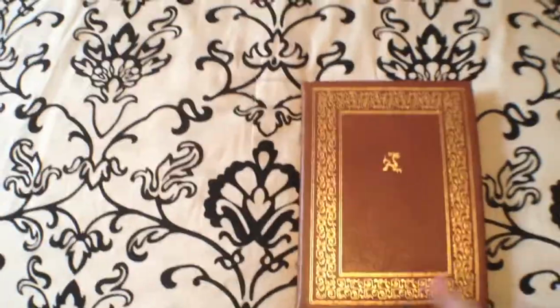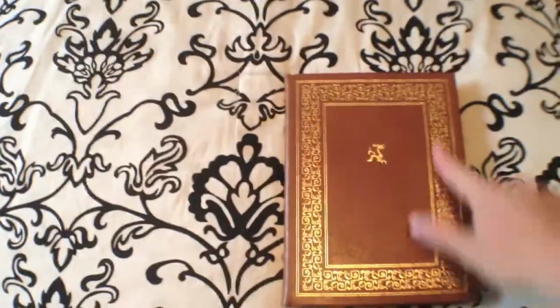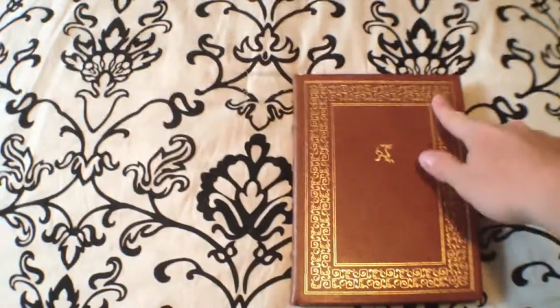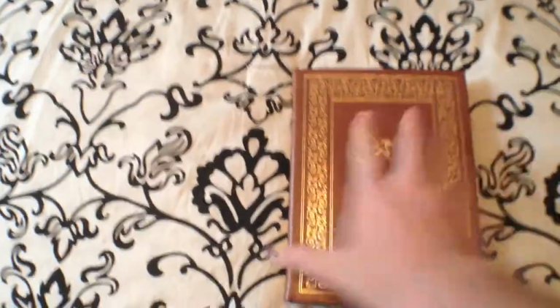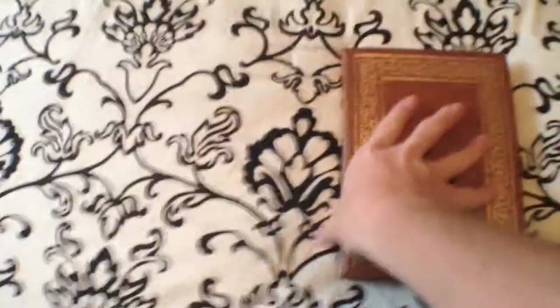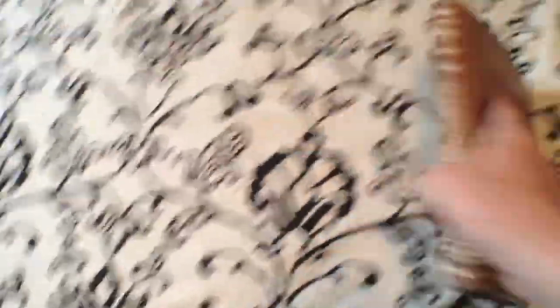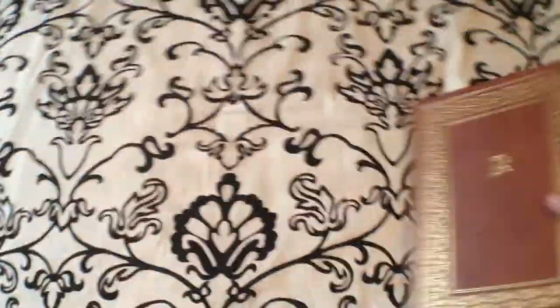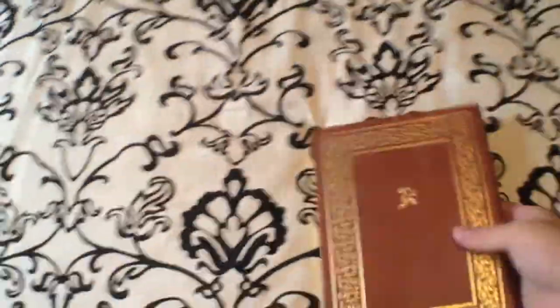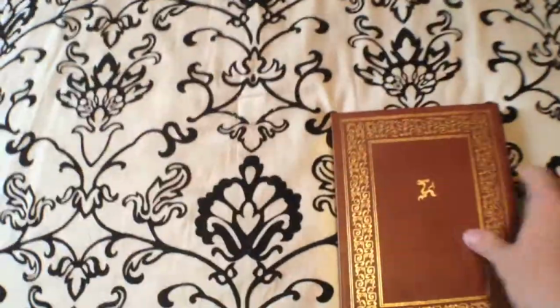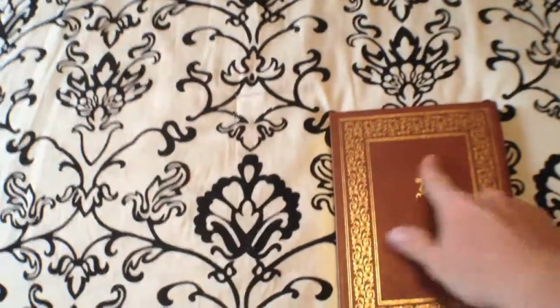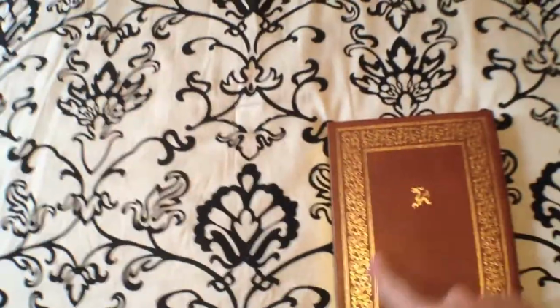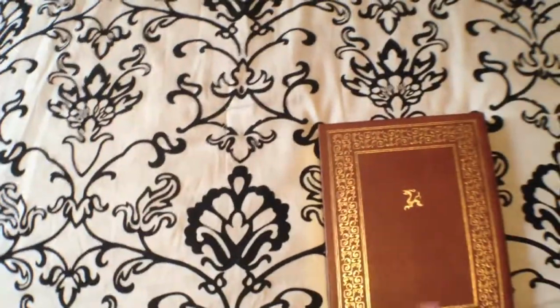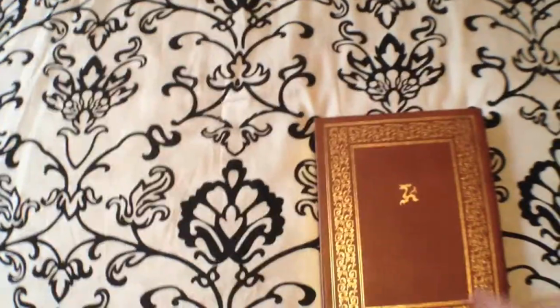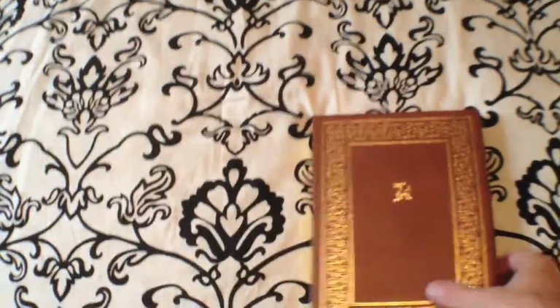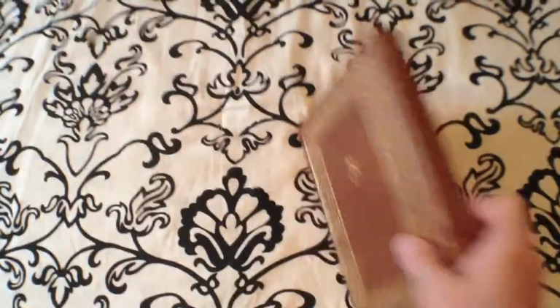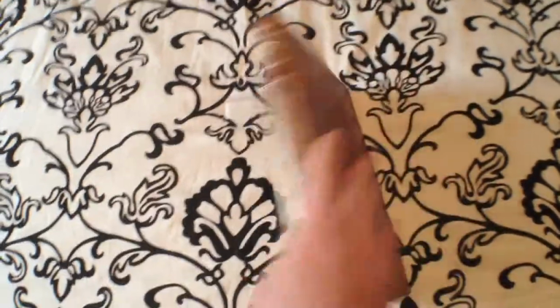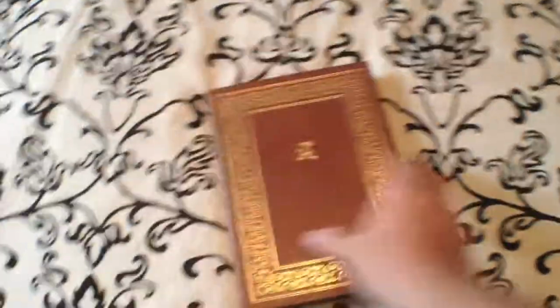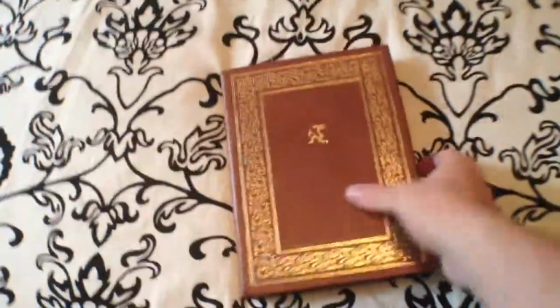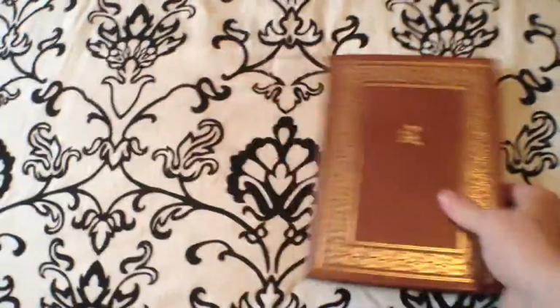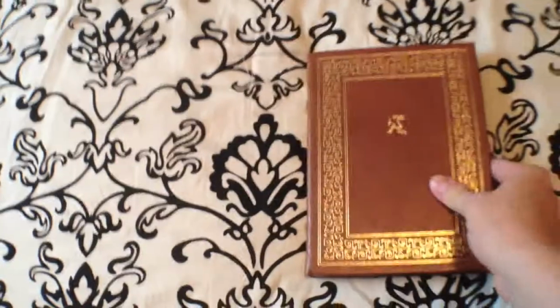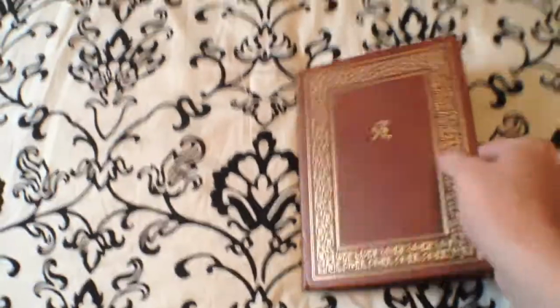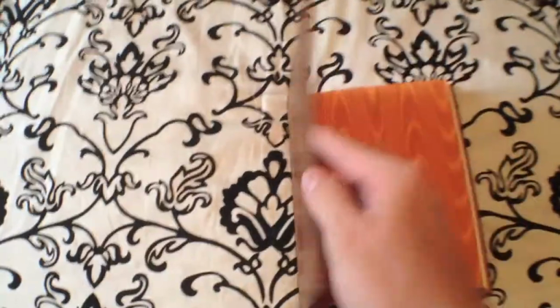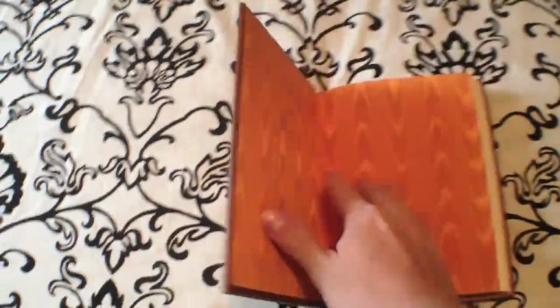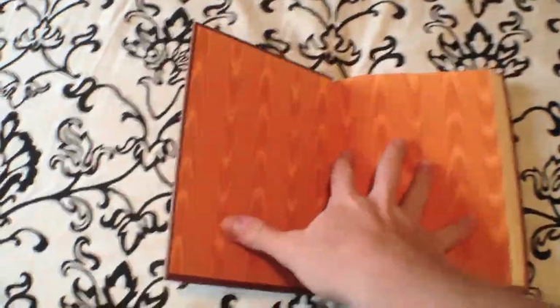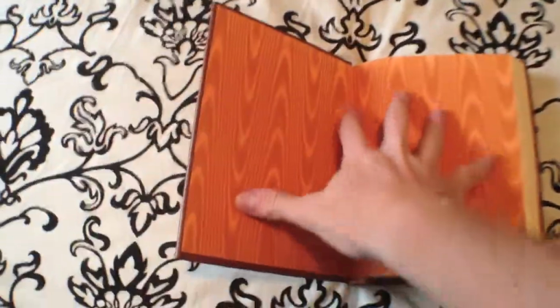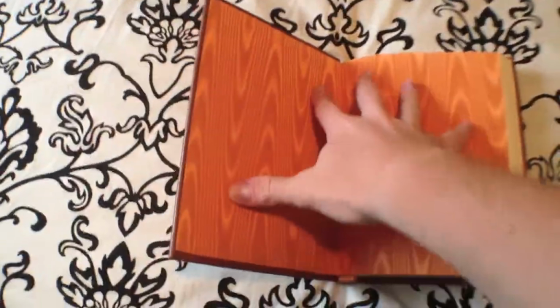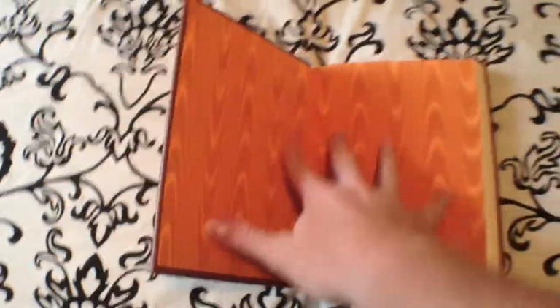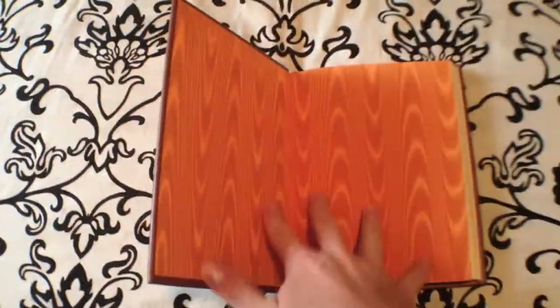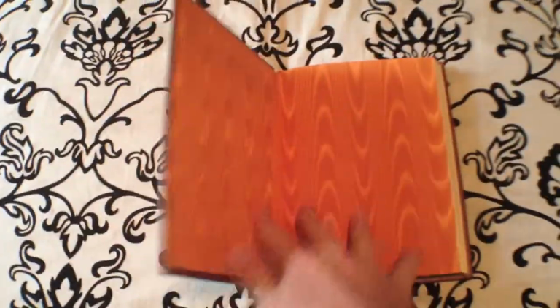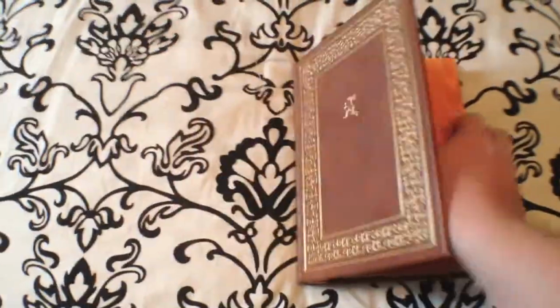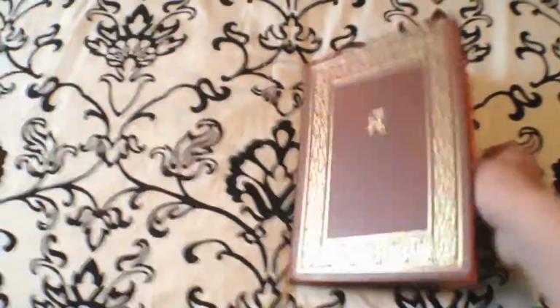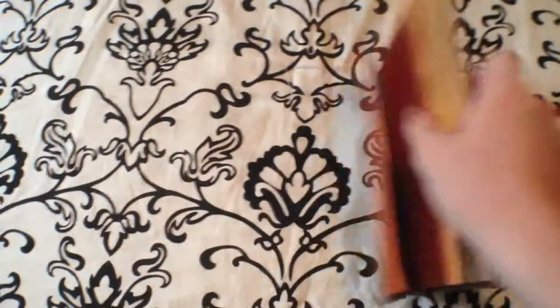As you can see, the beautiful beige, natural, little bit tan leather with the gold gildings on the front, back, and spine, and the orange silk endpapers.